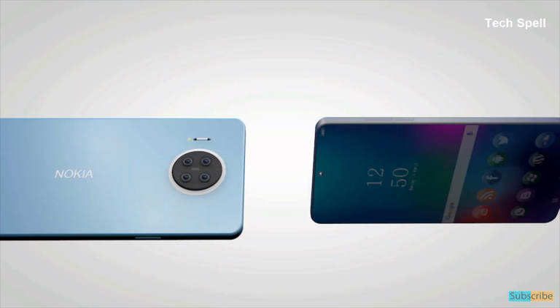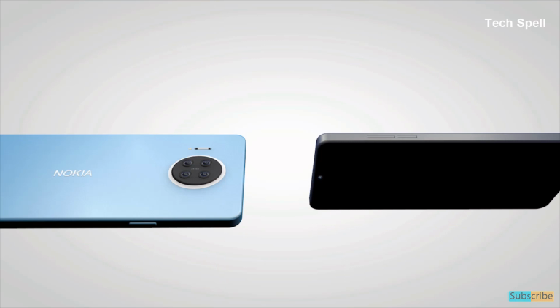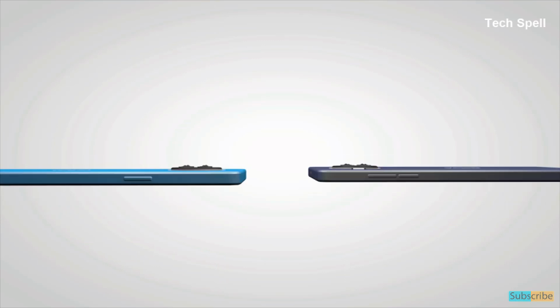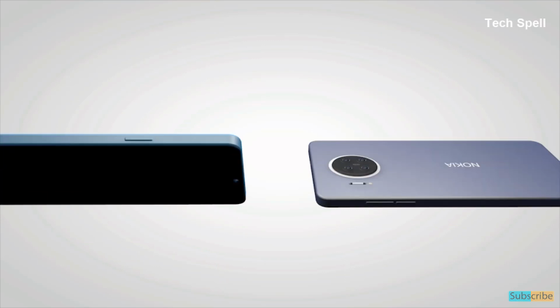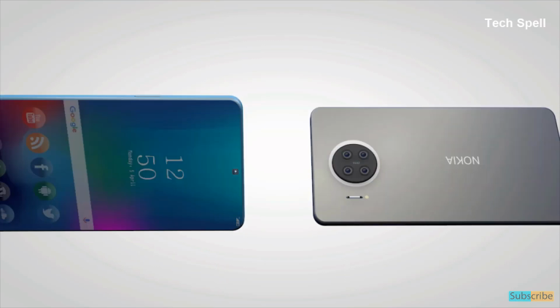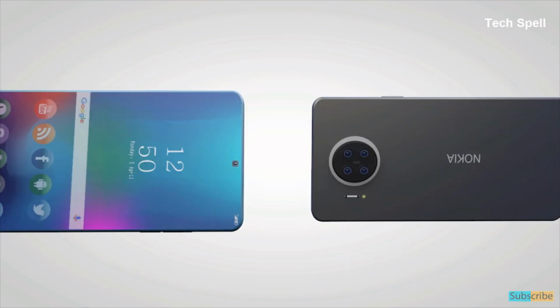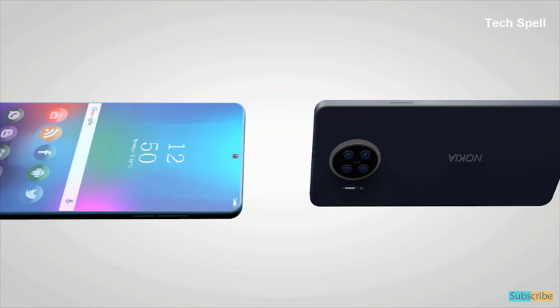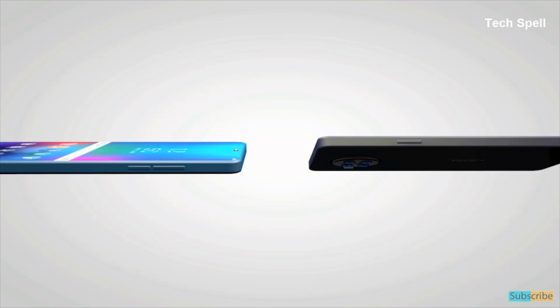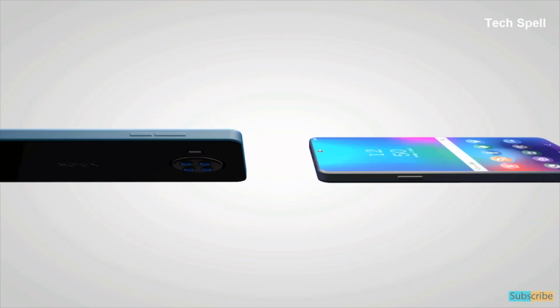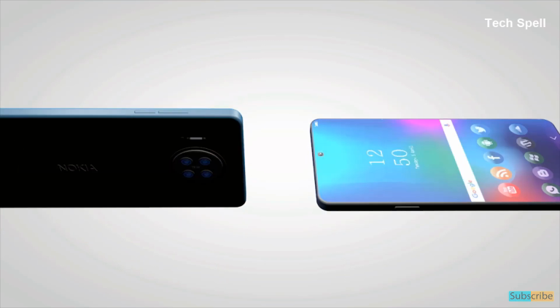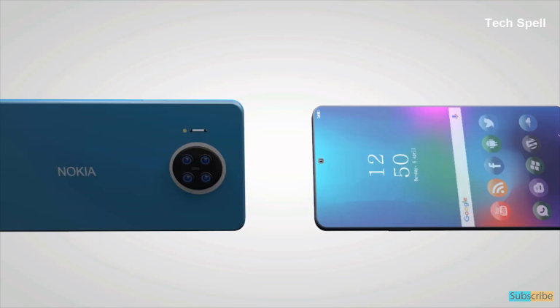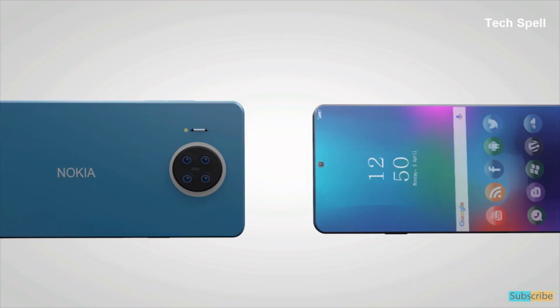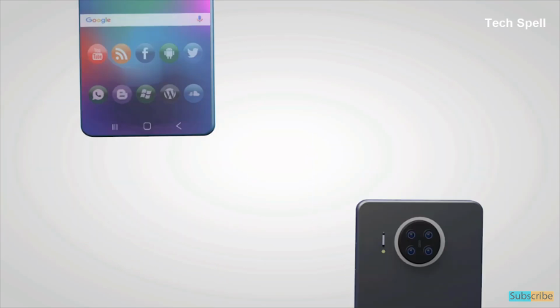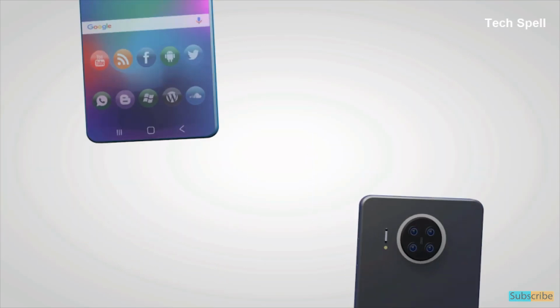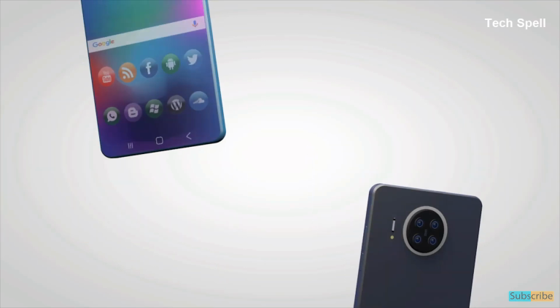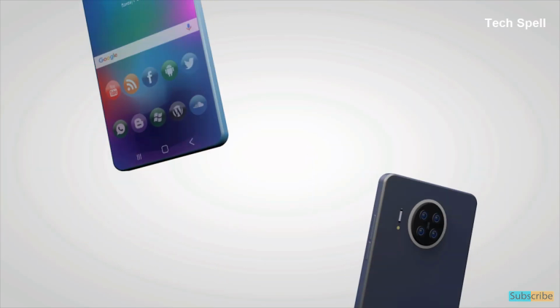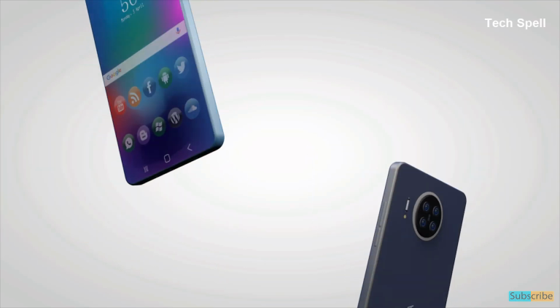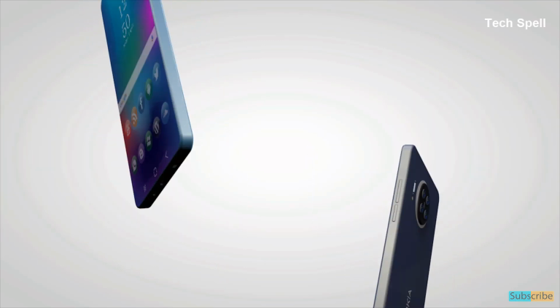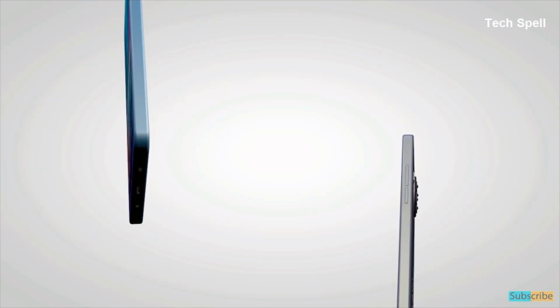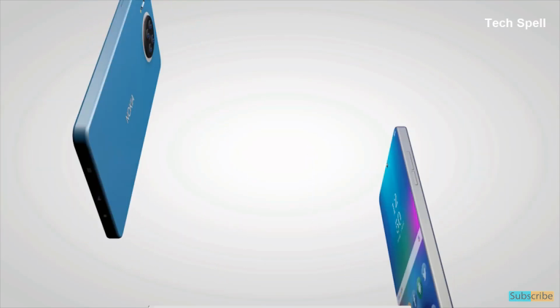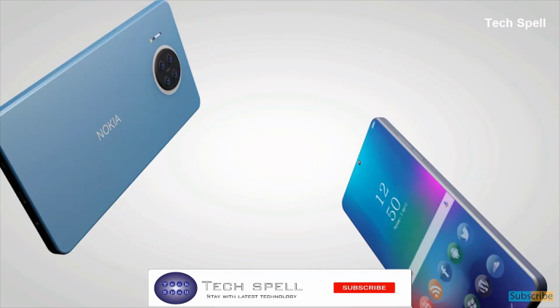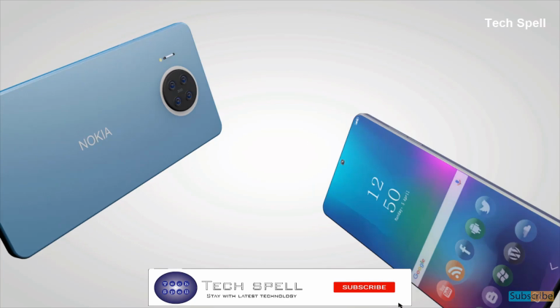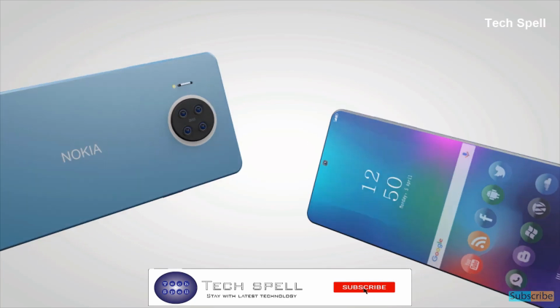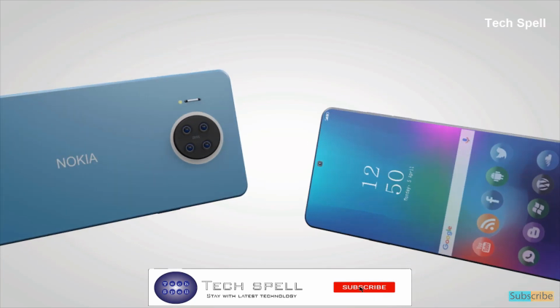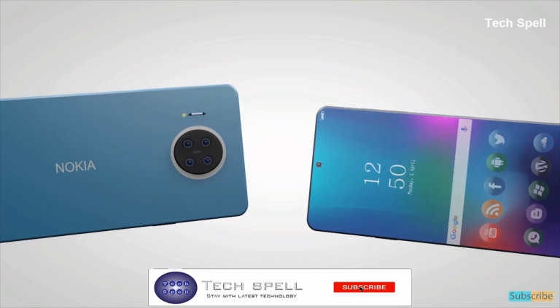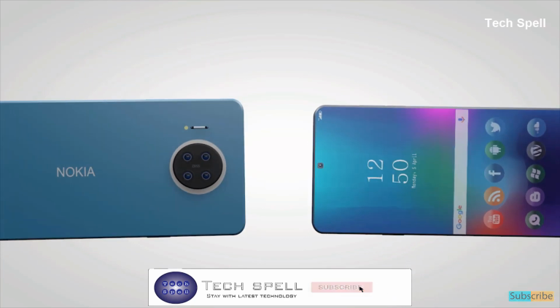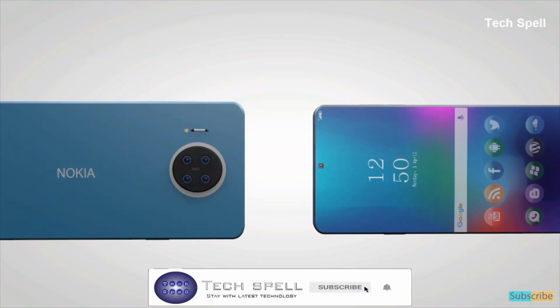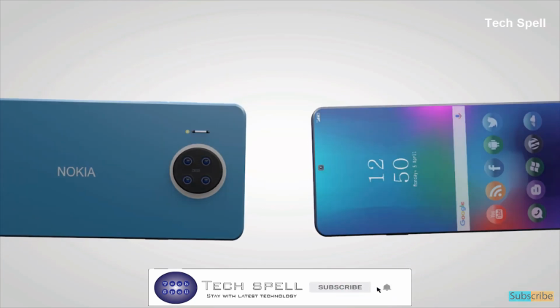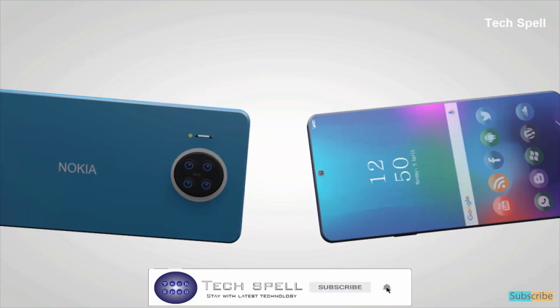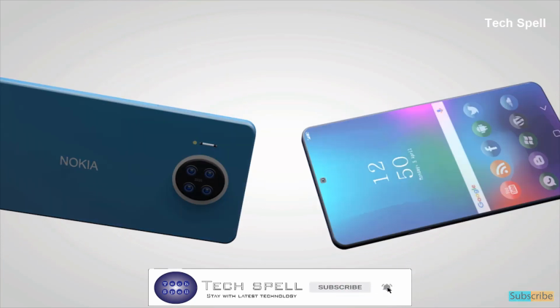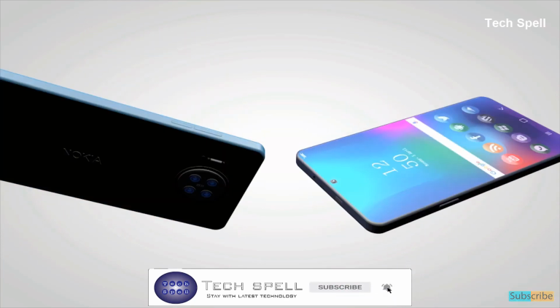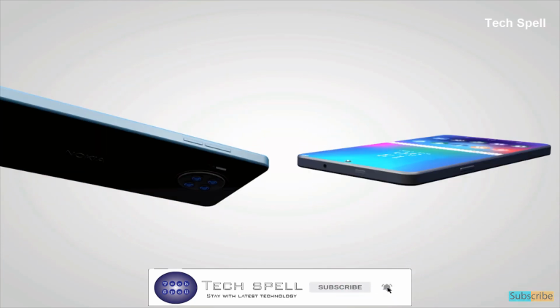The Nokia X20 5G price and release date have not been officially disclosed. No more for today — please subscribe to my channel and press the bell icon for more updates.